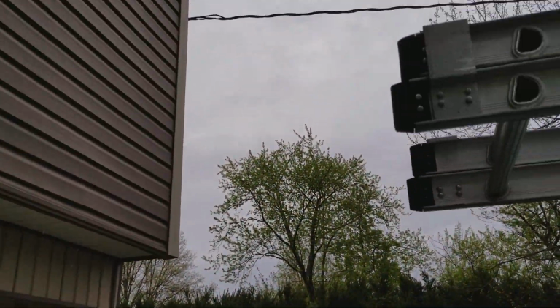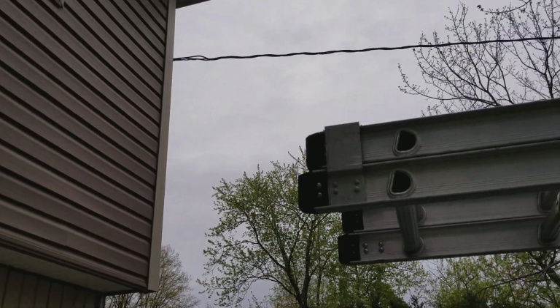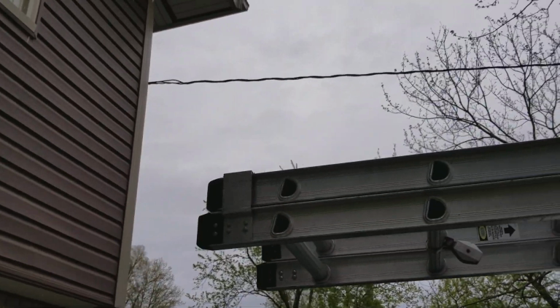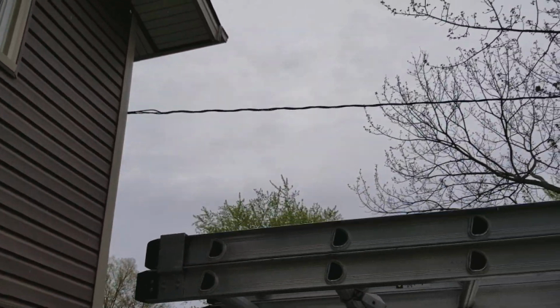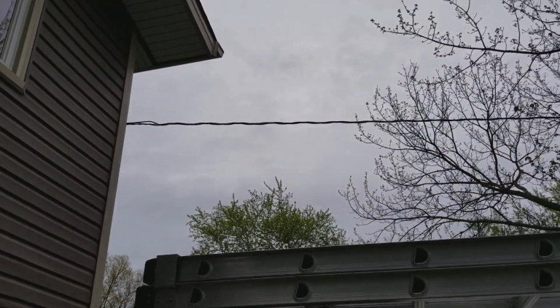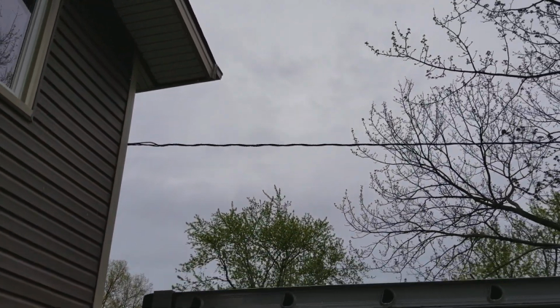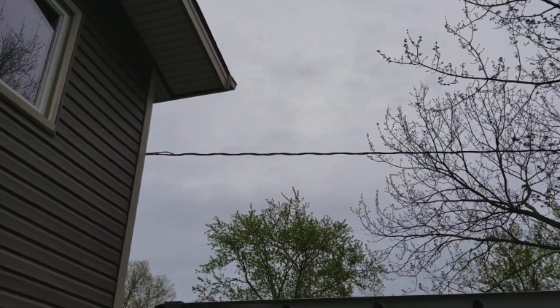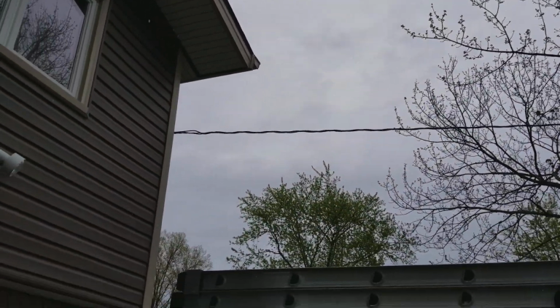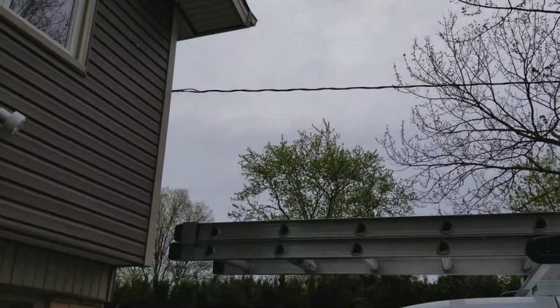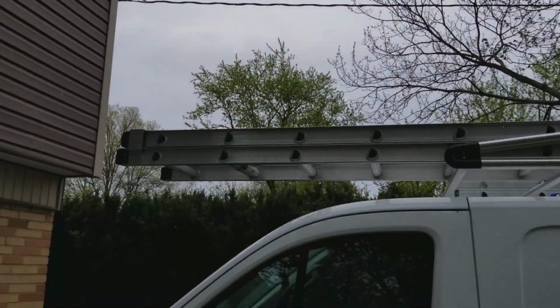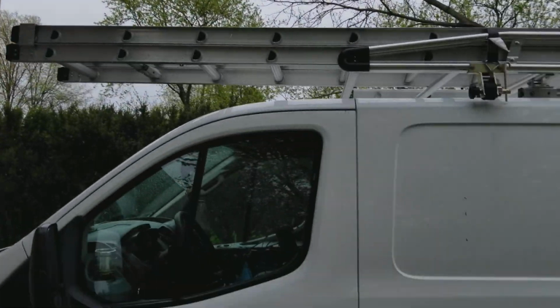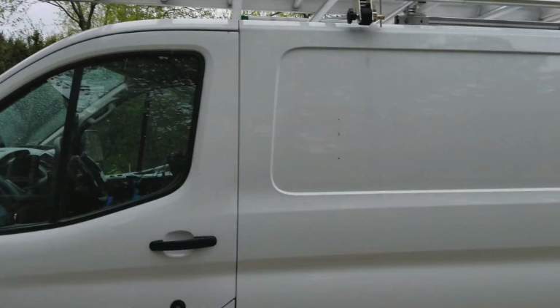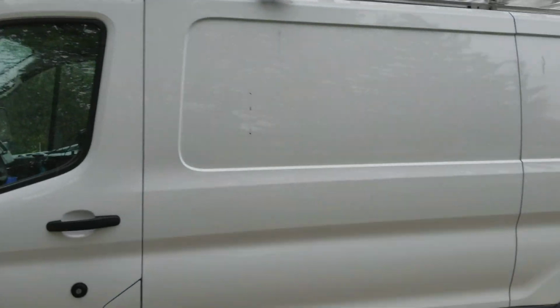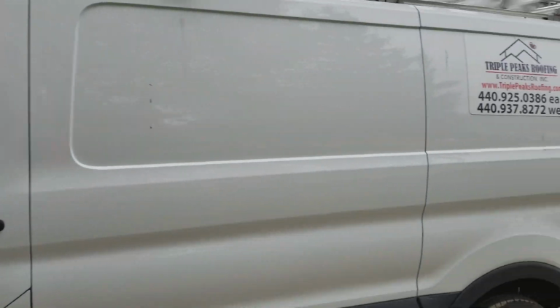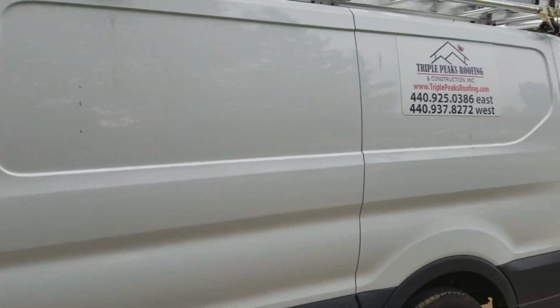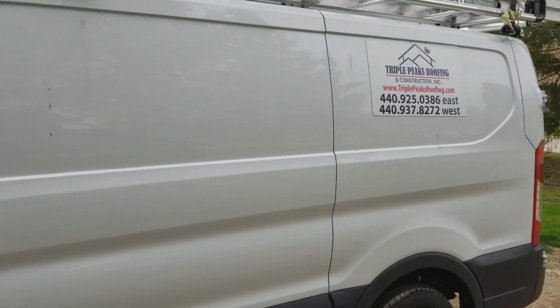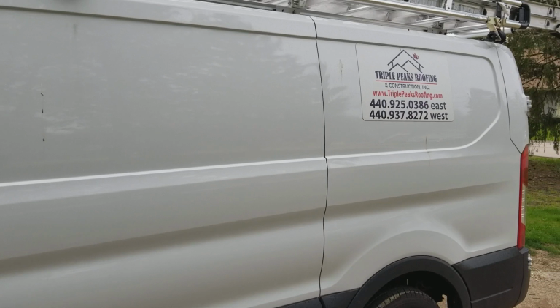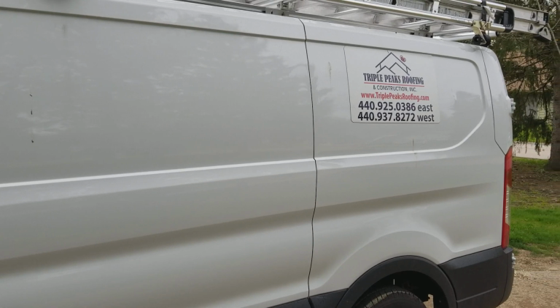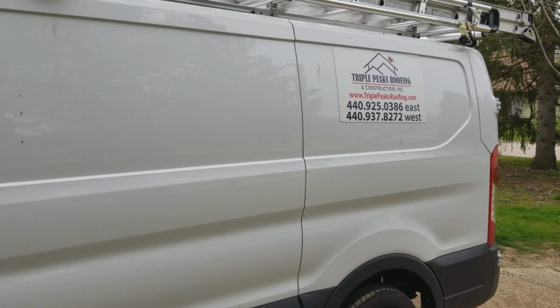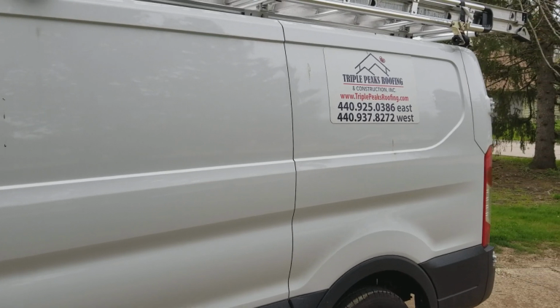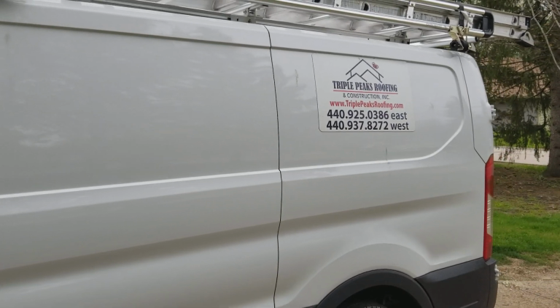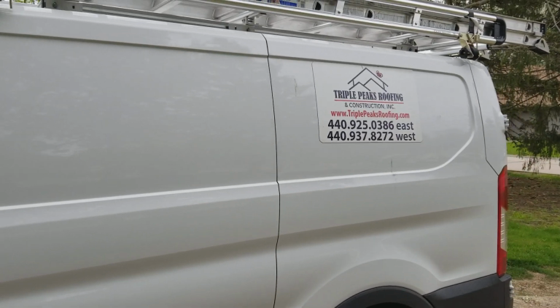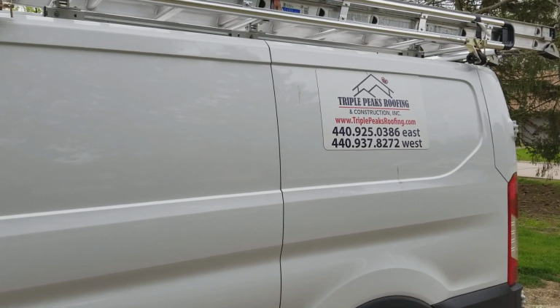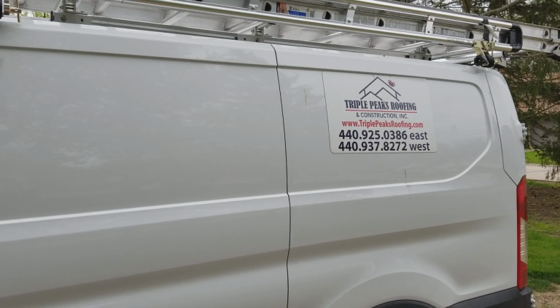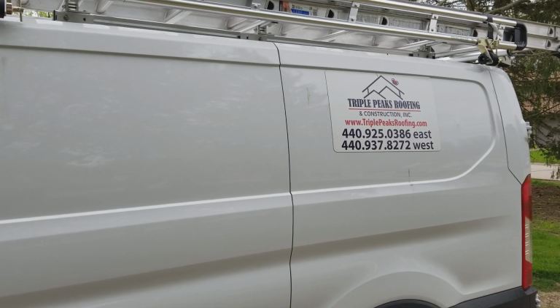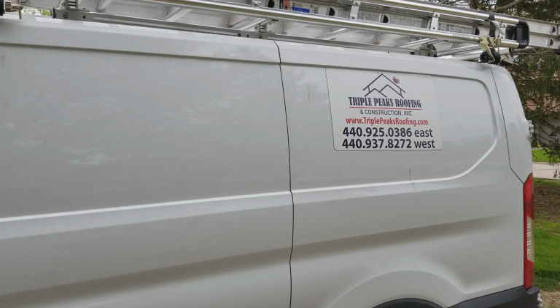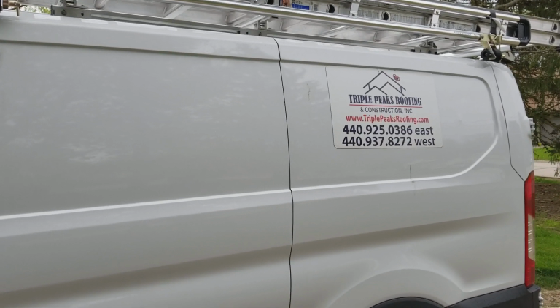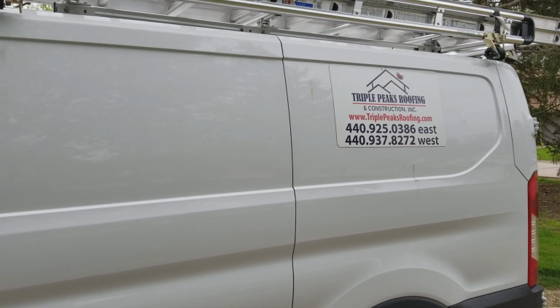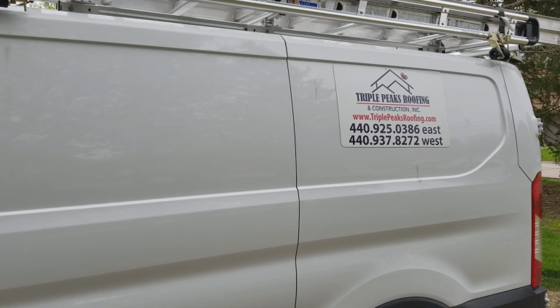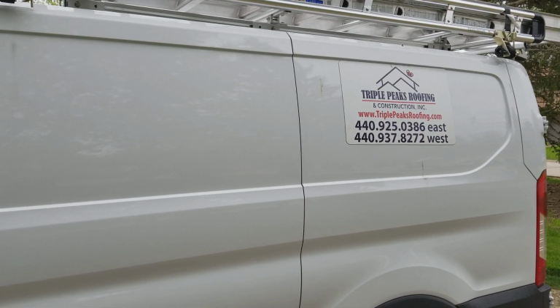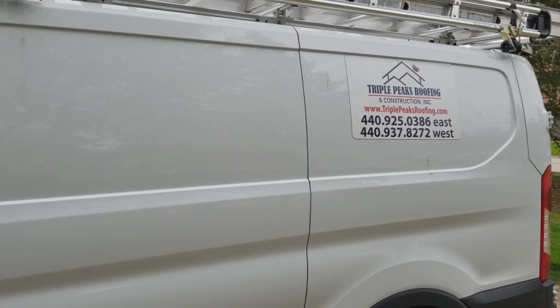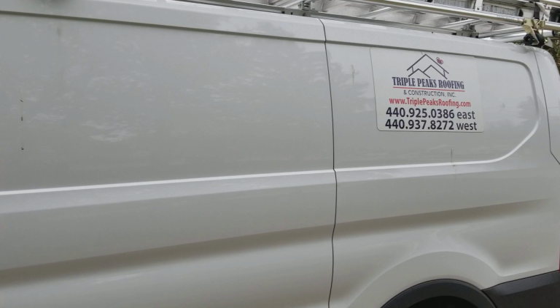So these really do work. They bring the natural light into the home. That's what we're looking to do. You can call Jeff at Triple Peaks Roofing and Construction at 925-0386. See you next week. Thanks.